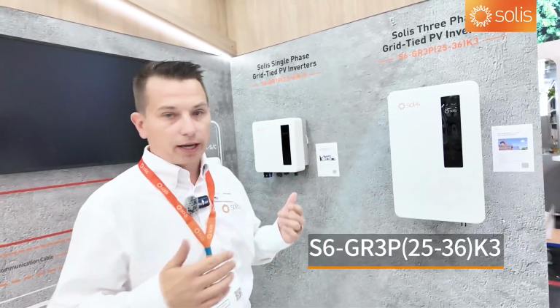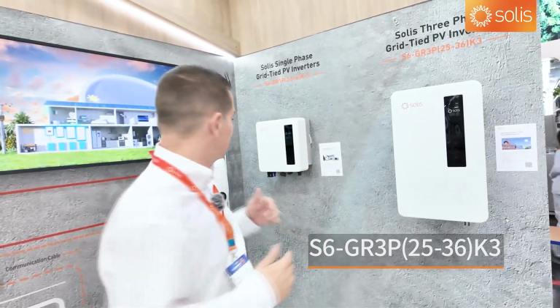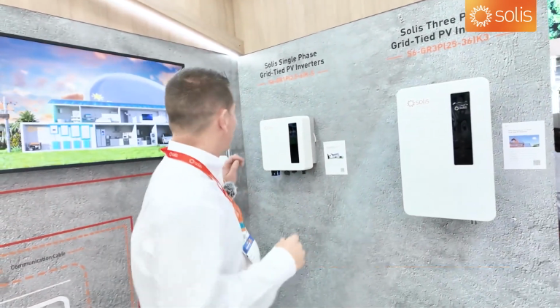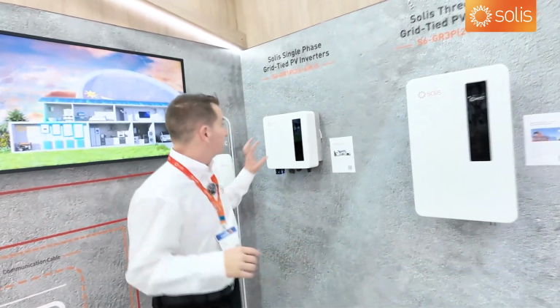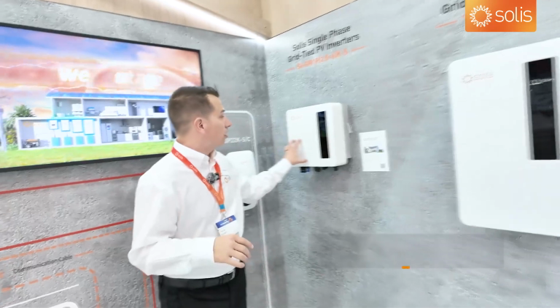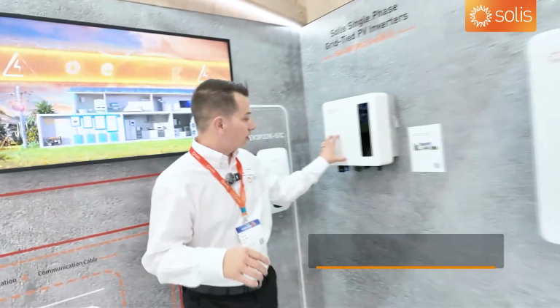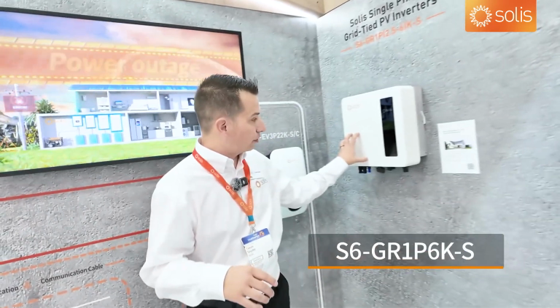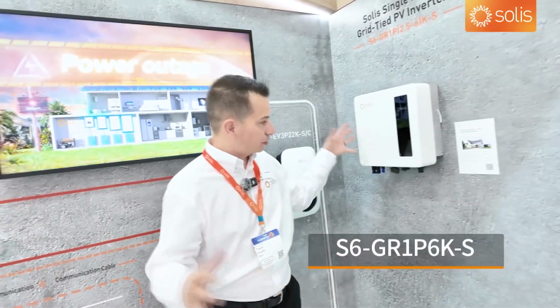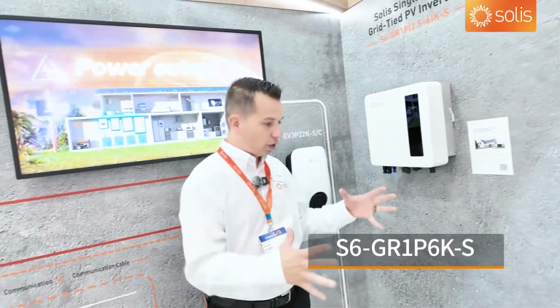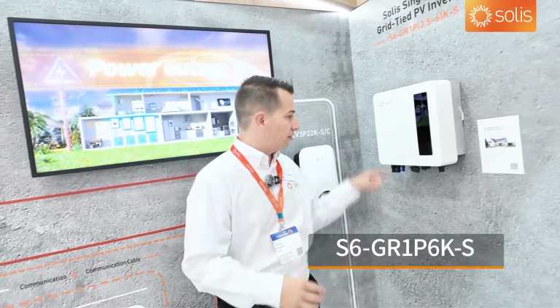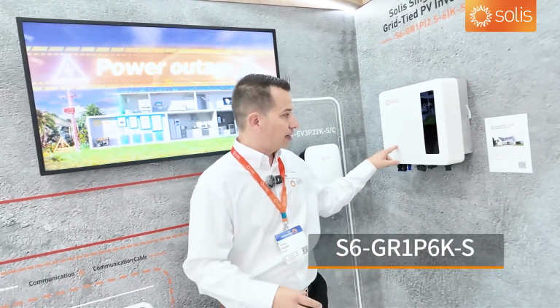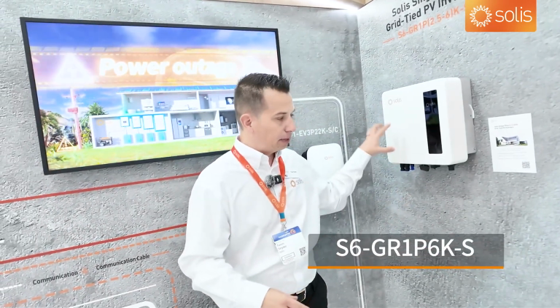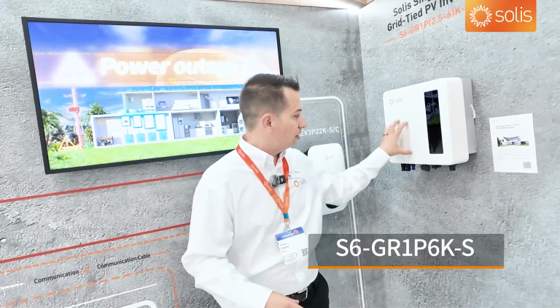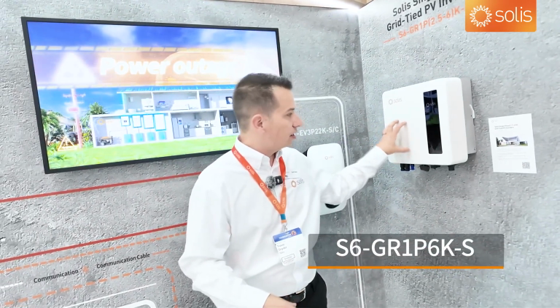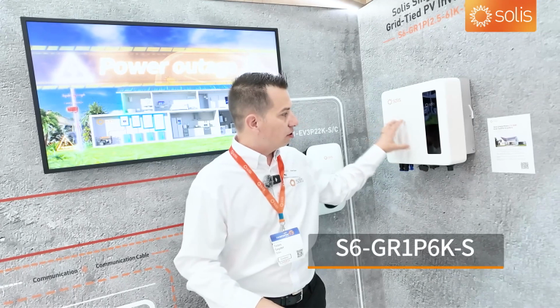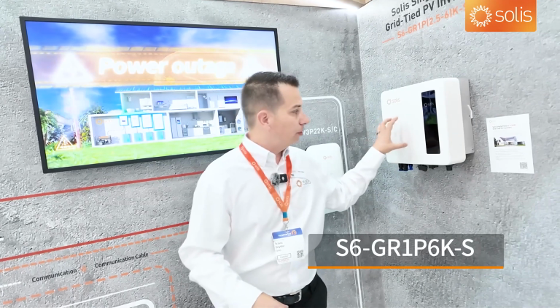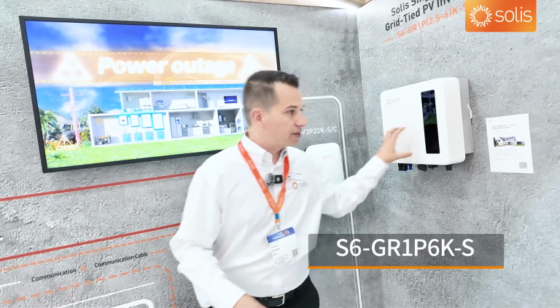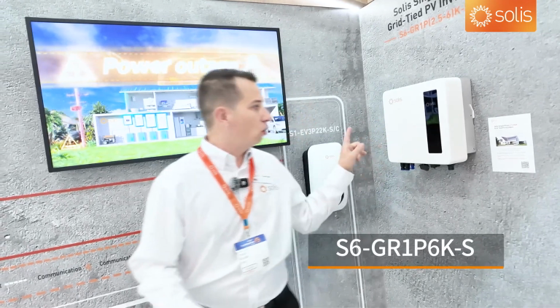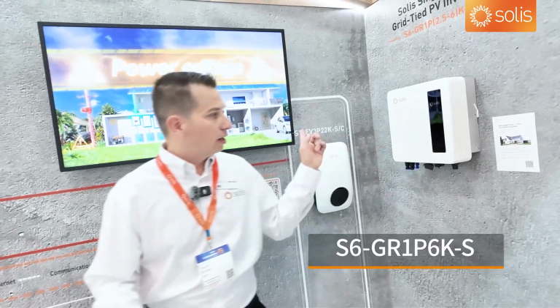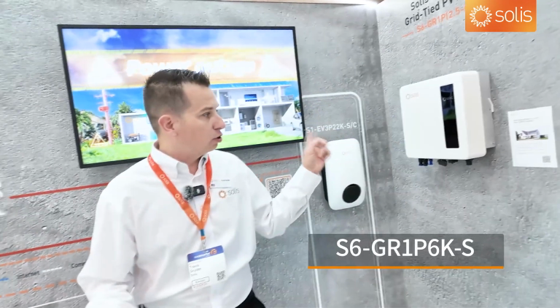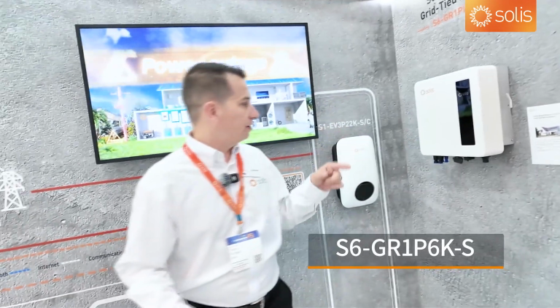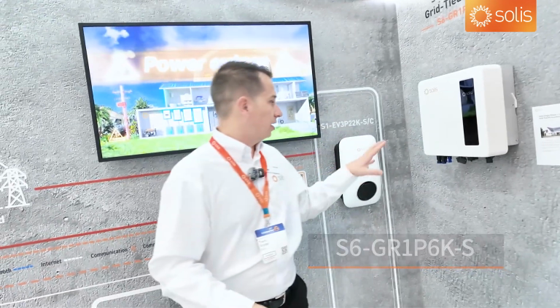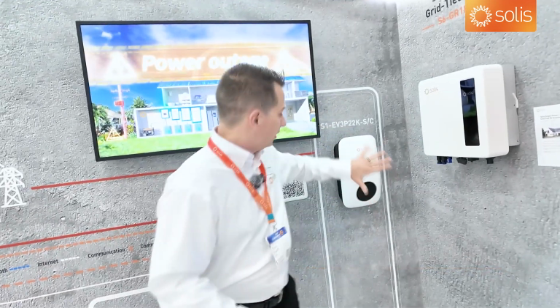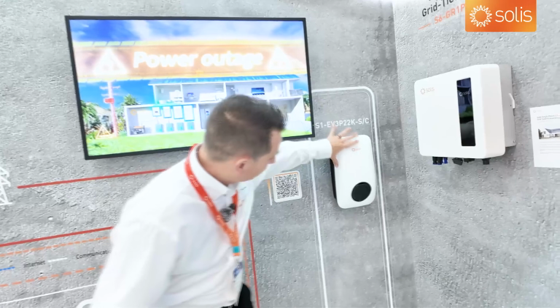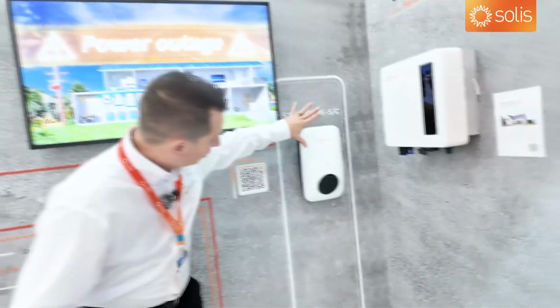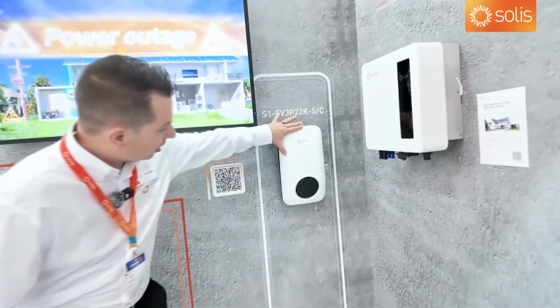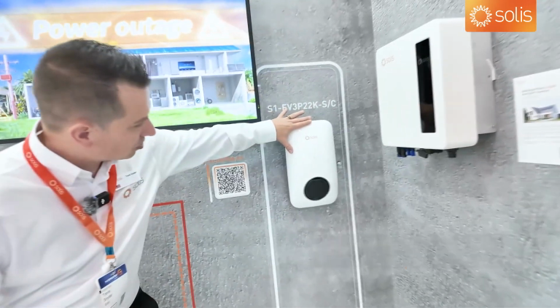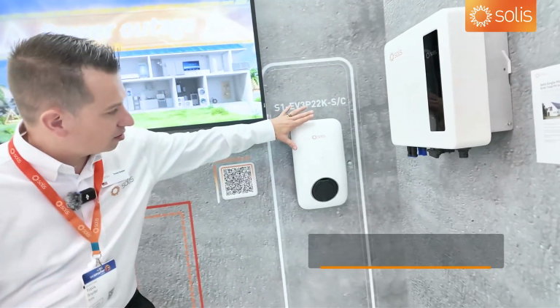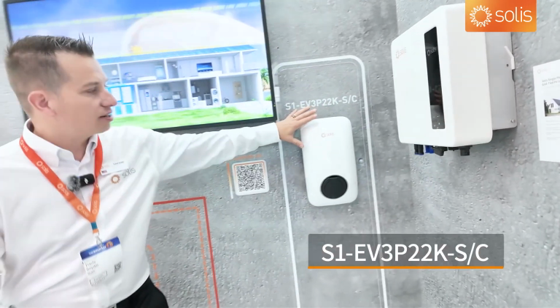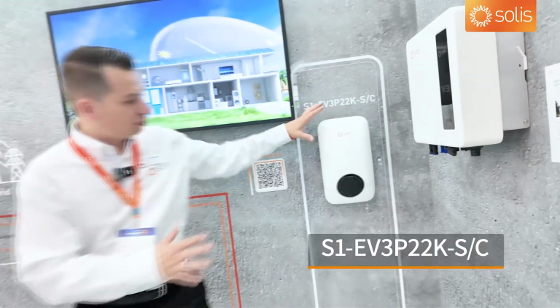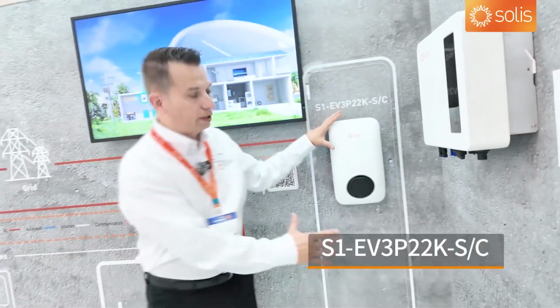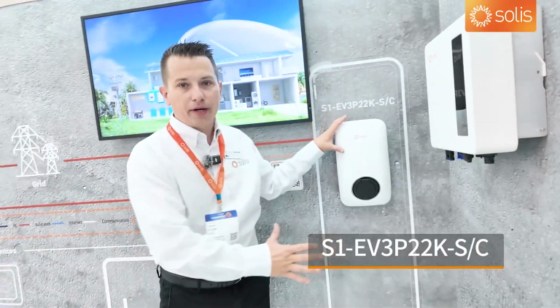It has 20-amp inputs, and then our new slim inverter — we shrank it down to 16-amp inputs for residential. It'll replace the old 2.5 to 6kW.